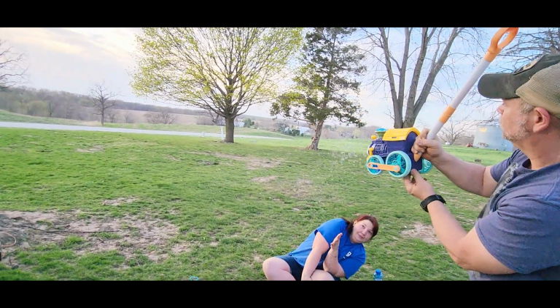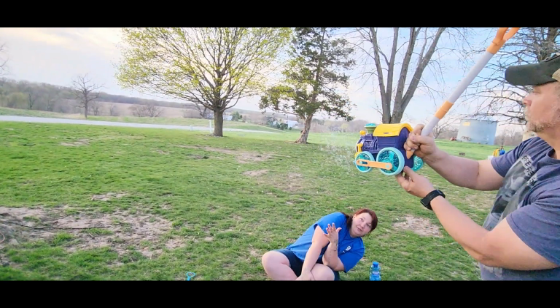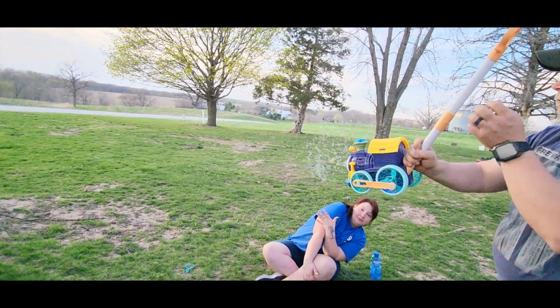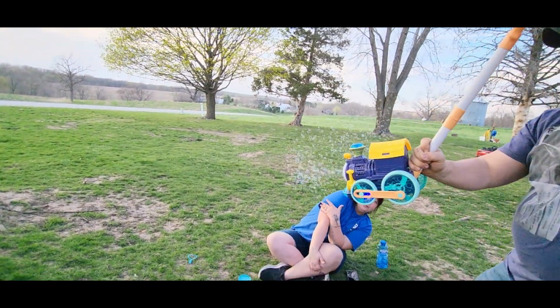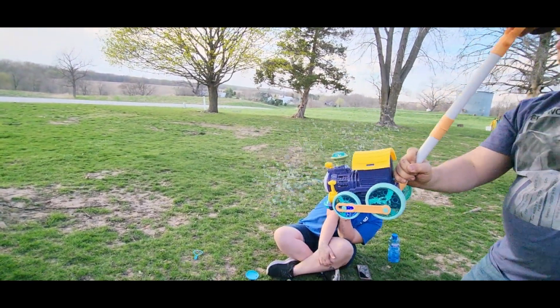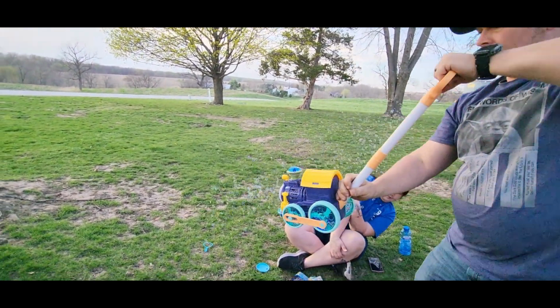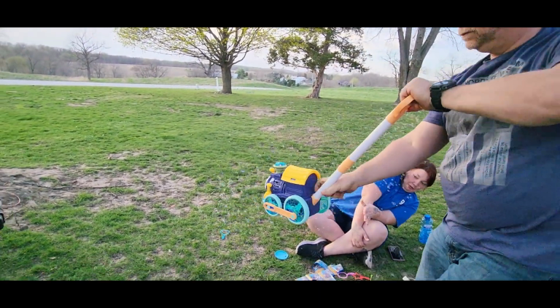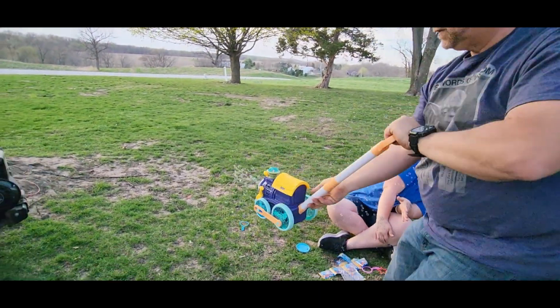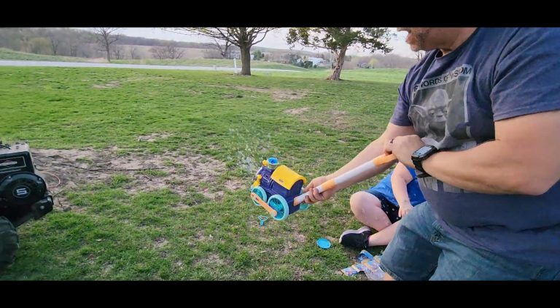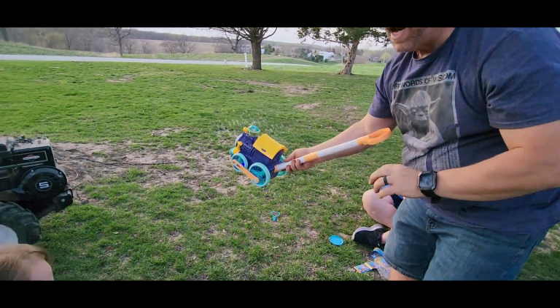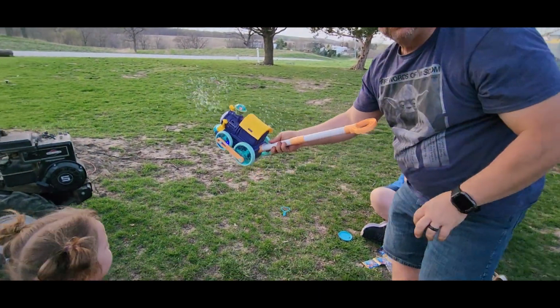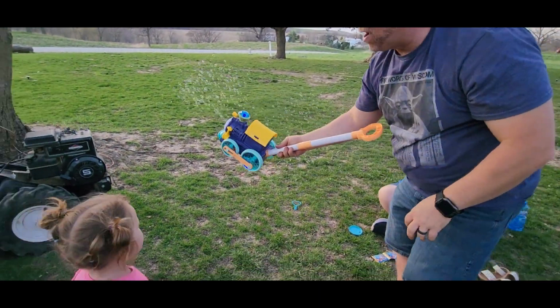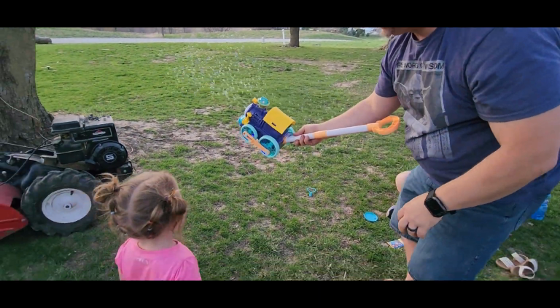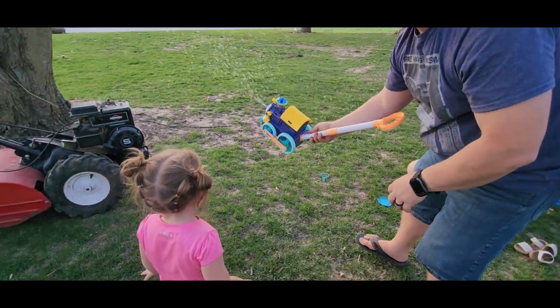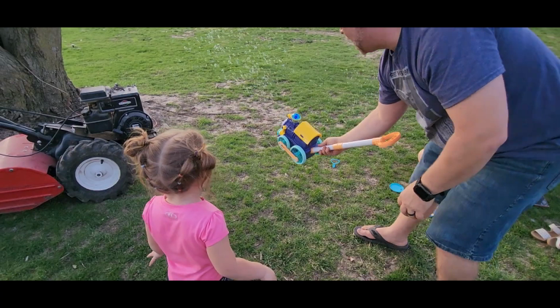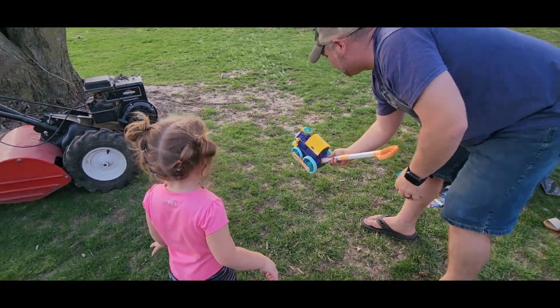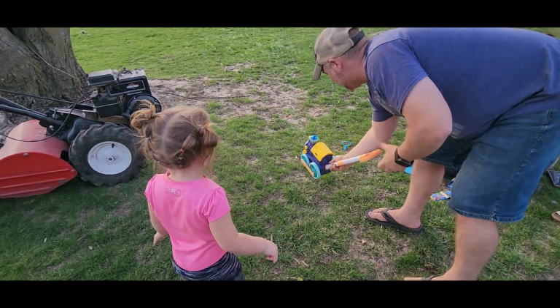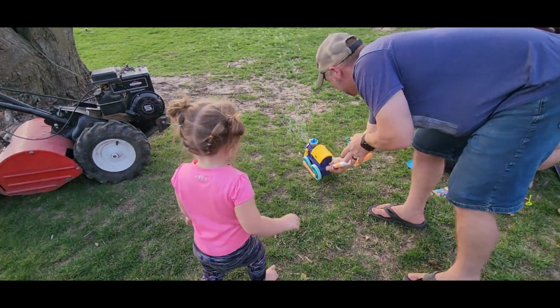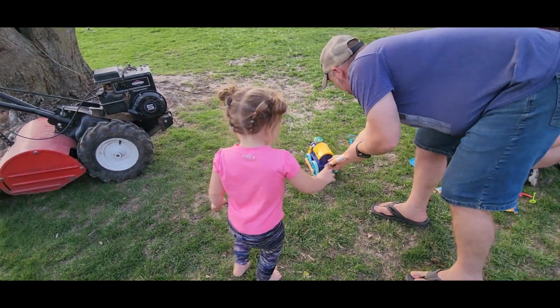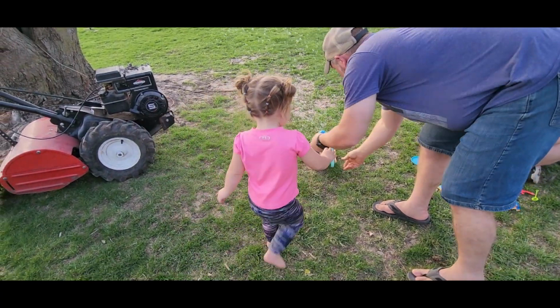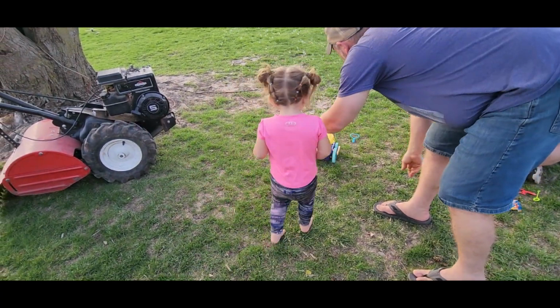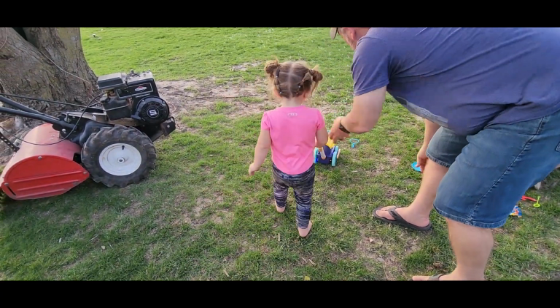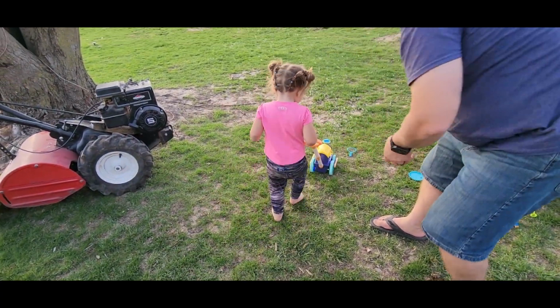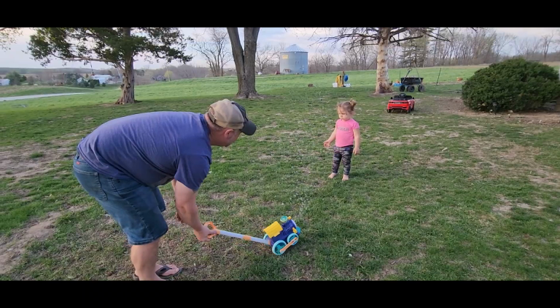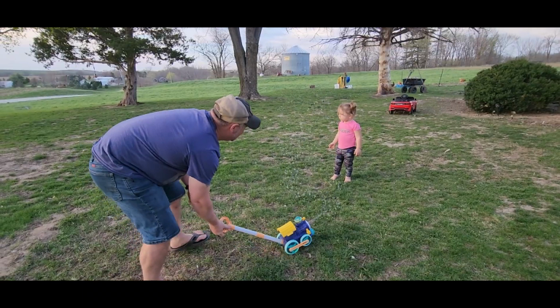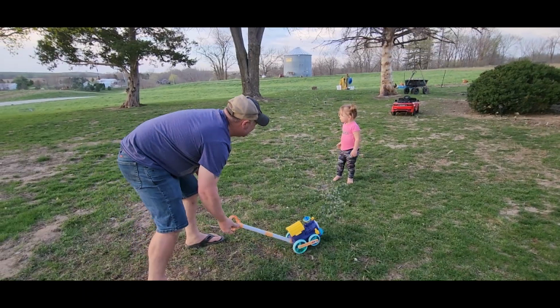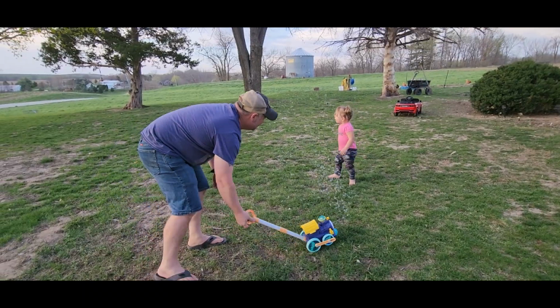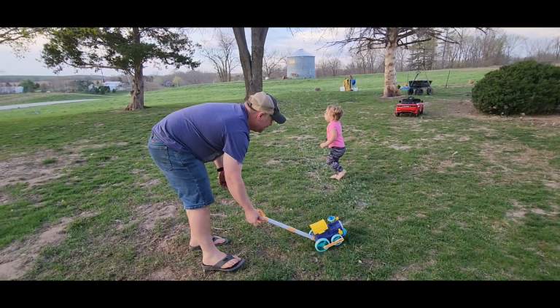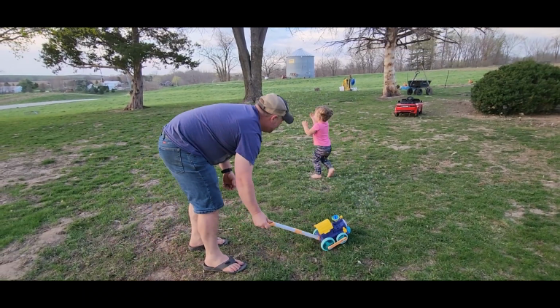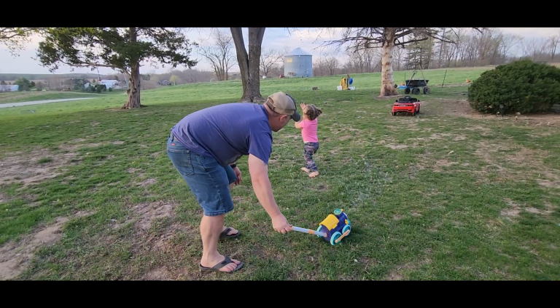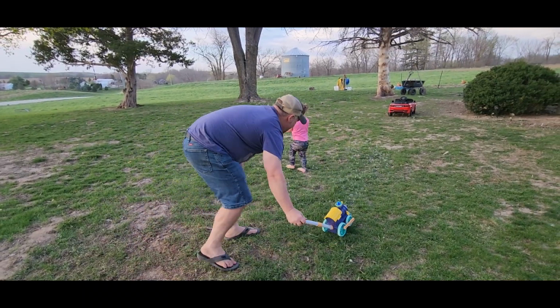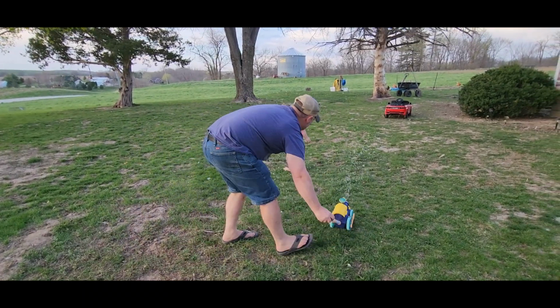Wow! And it's still got all the lights and sounds — it's like a bubble machine going in there. Baby bubbles!